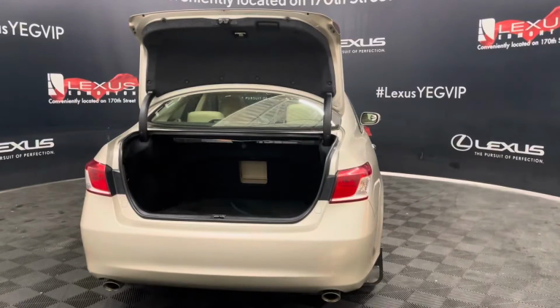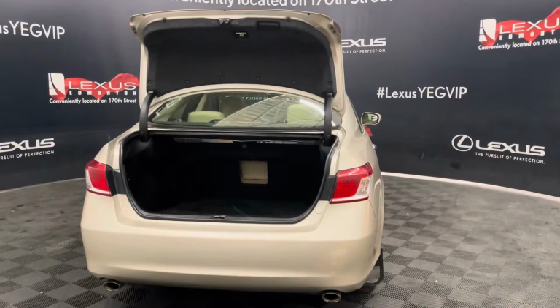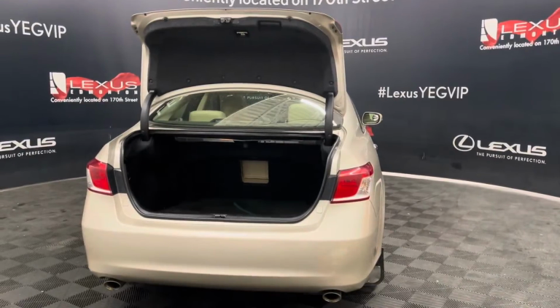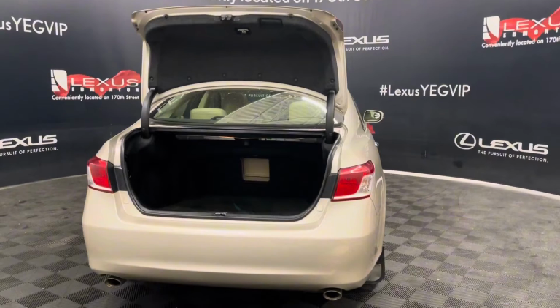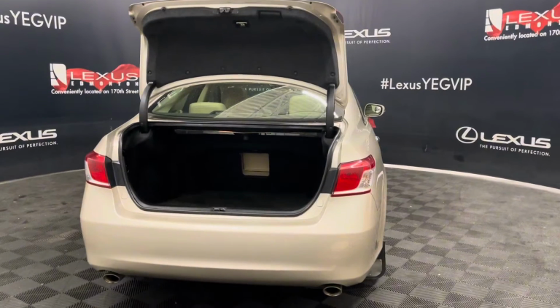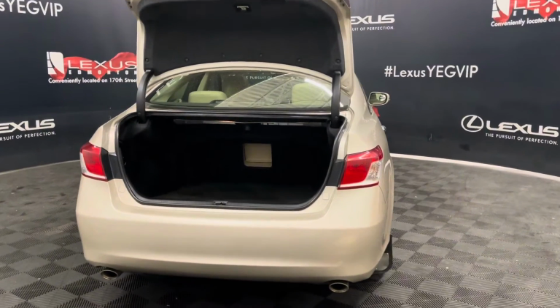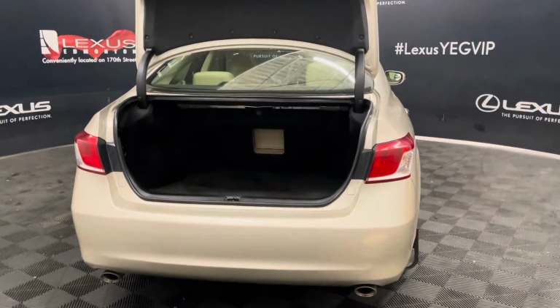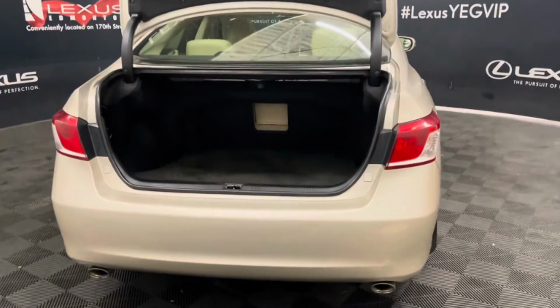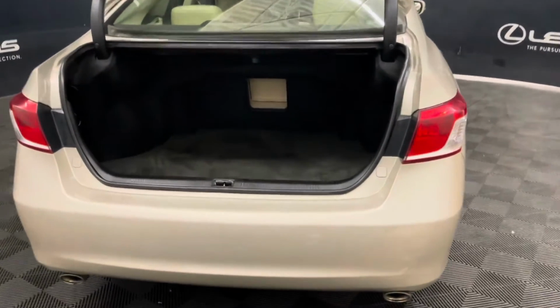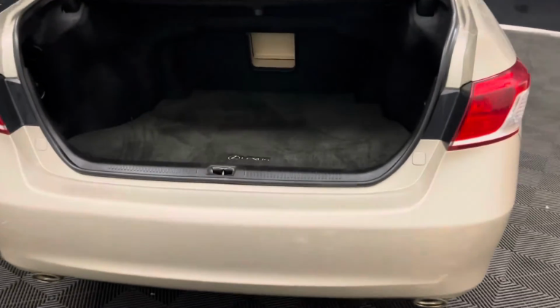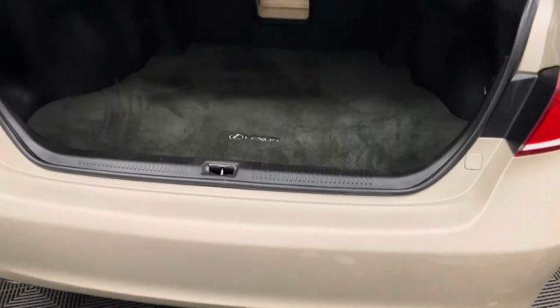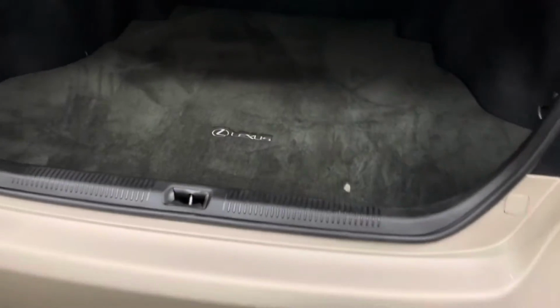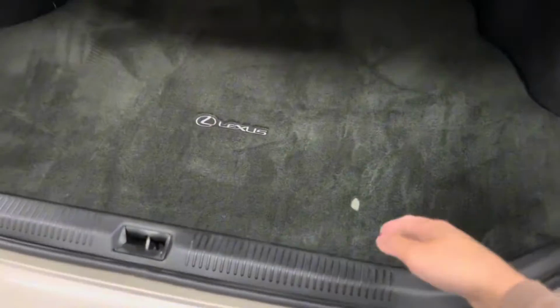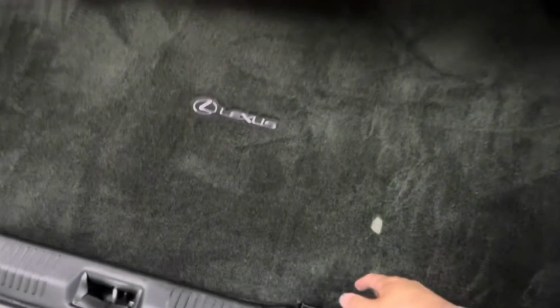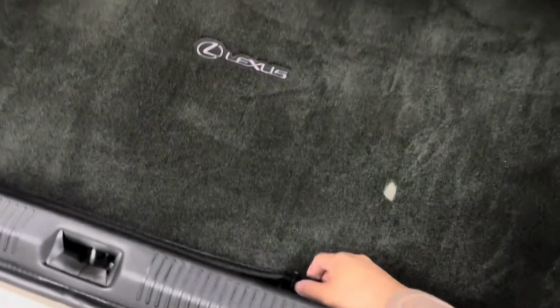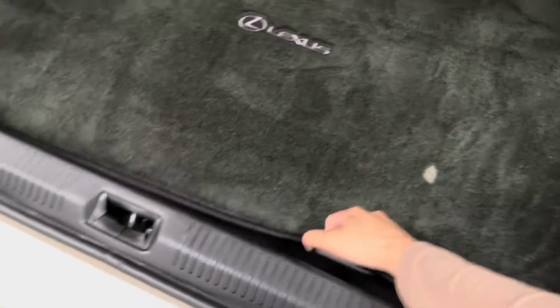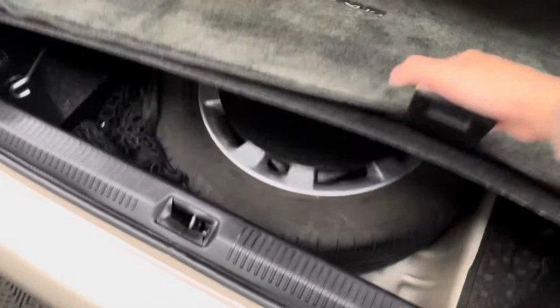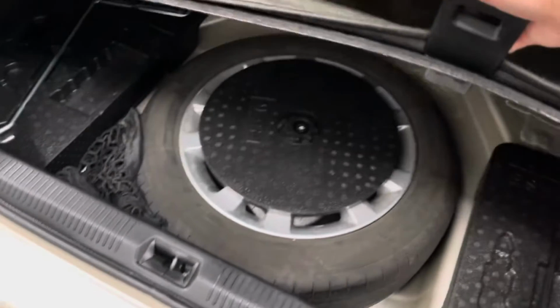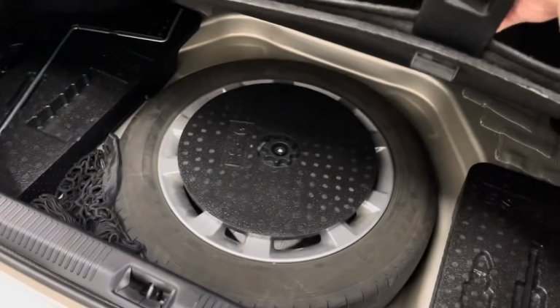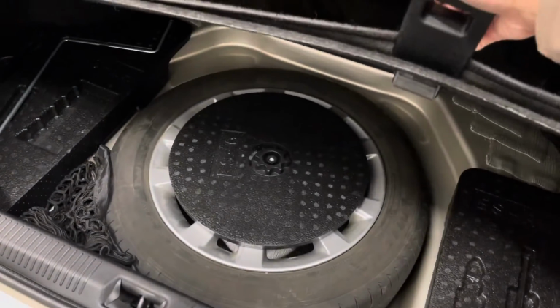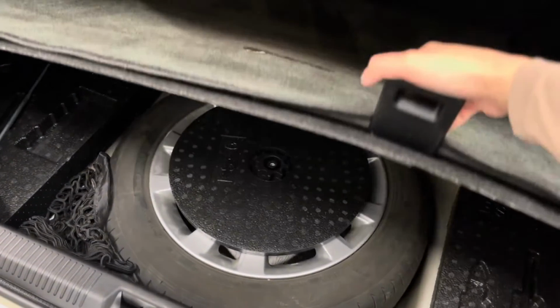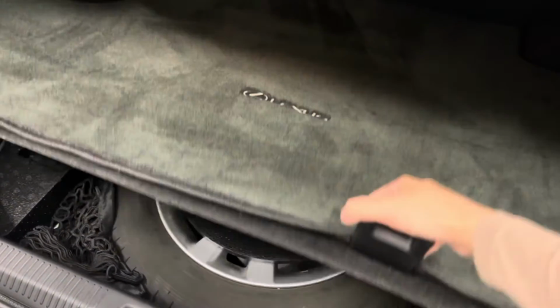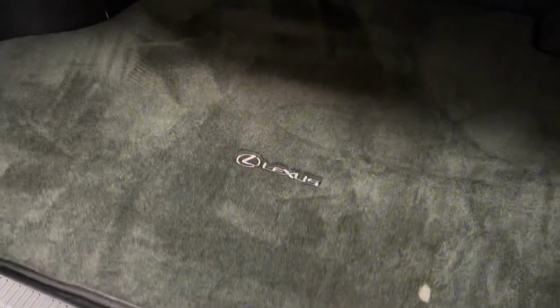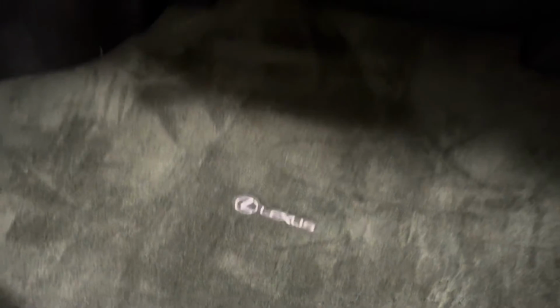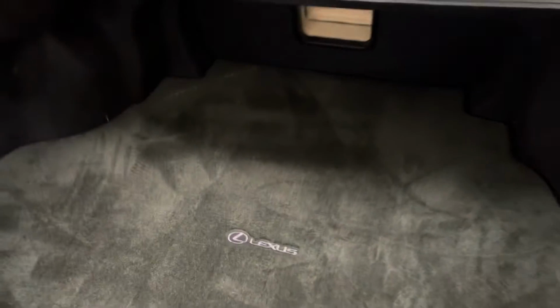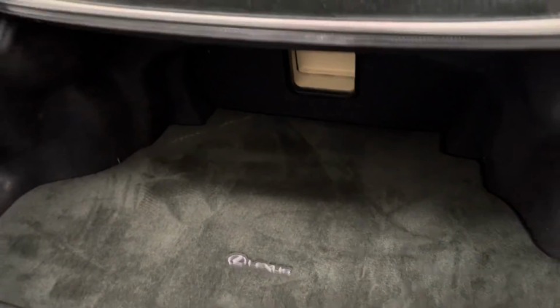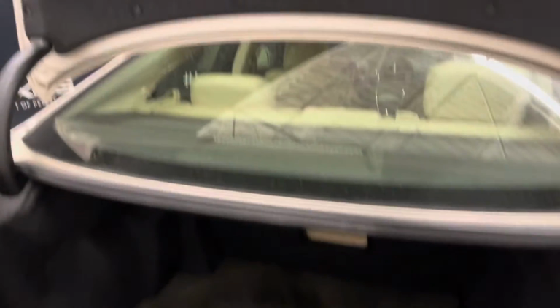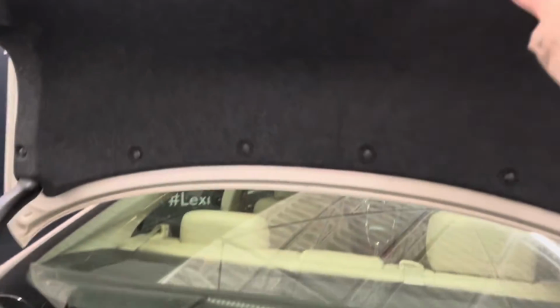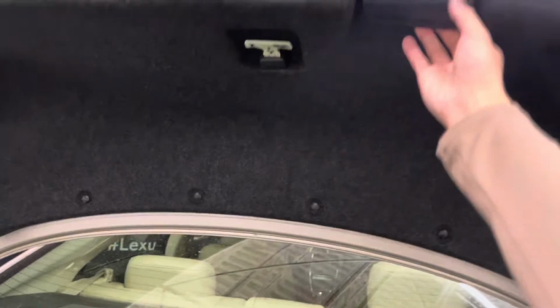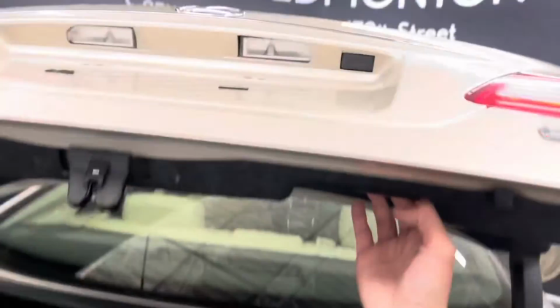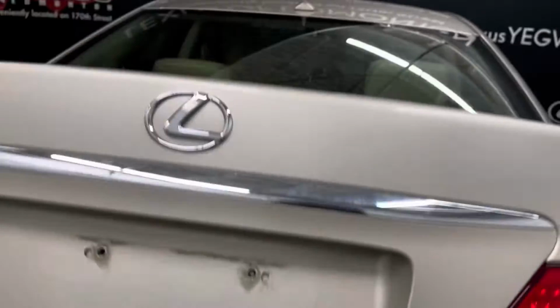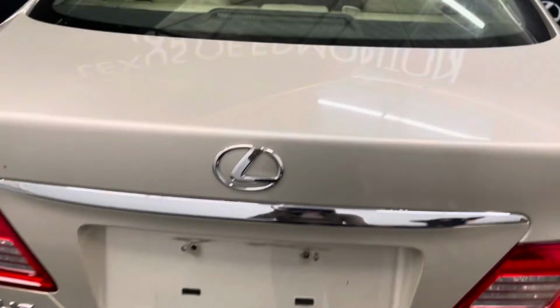Here we have your remote trunk release. And just under the carpet we have your spare tire, and a manual closing latch.